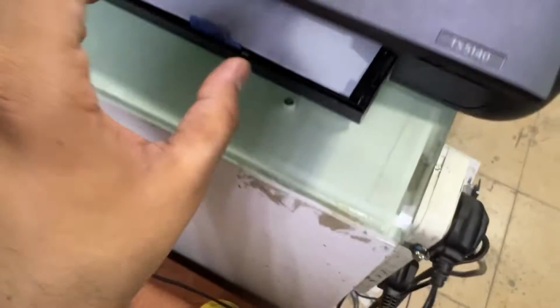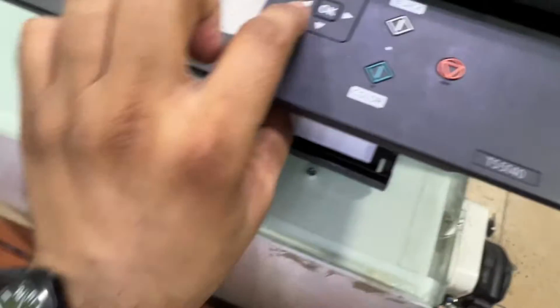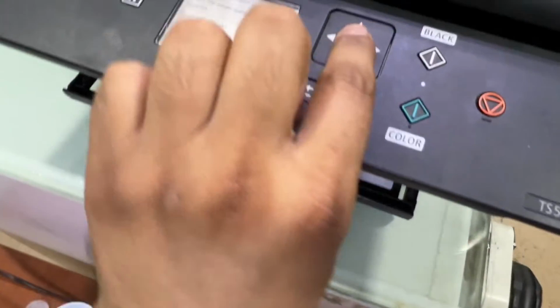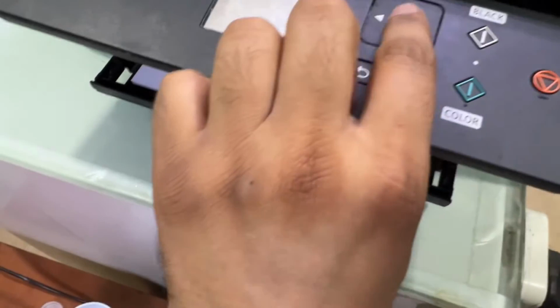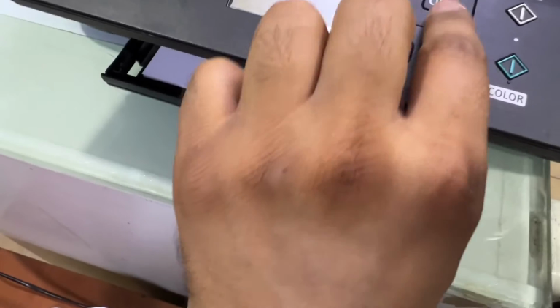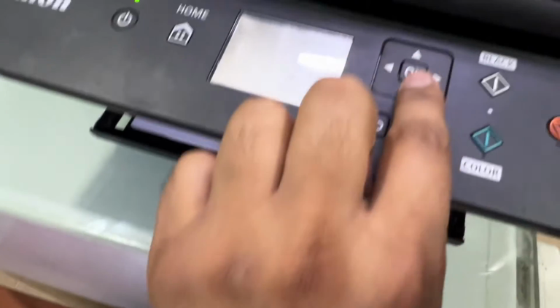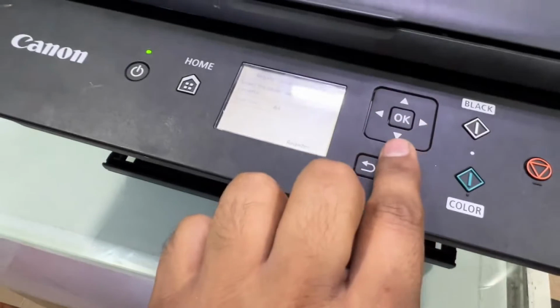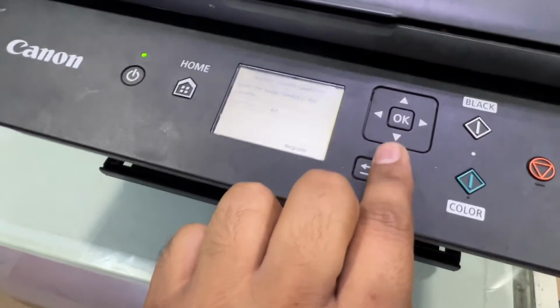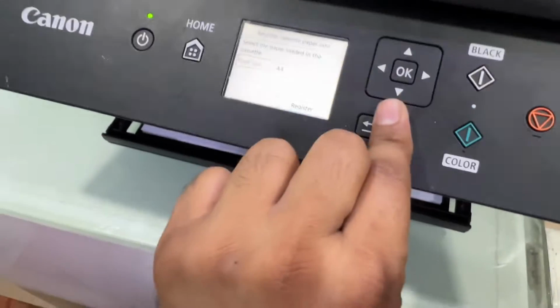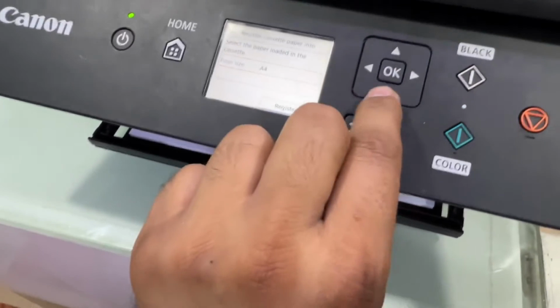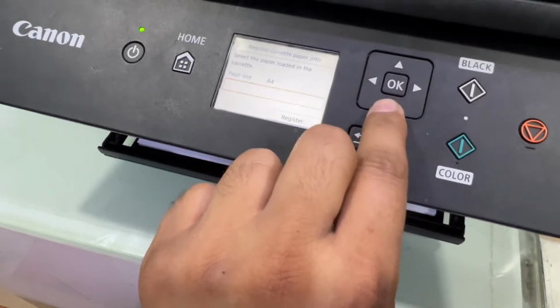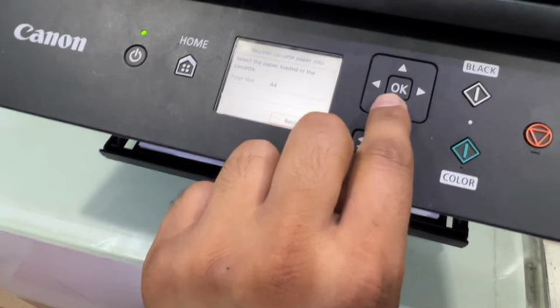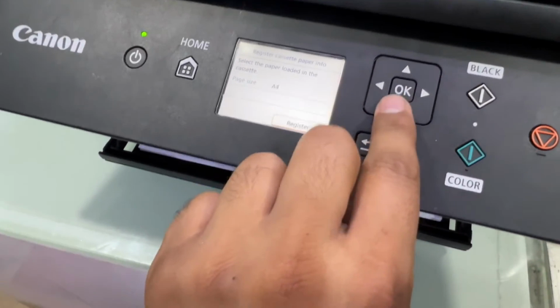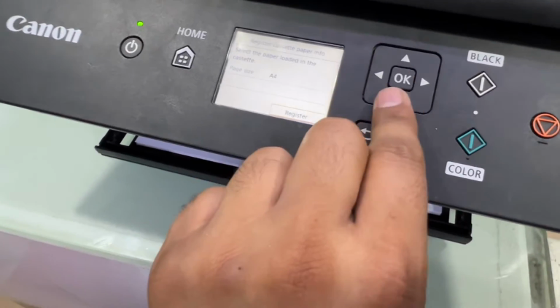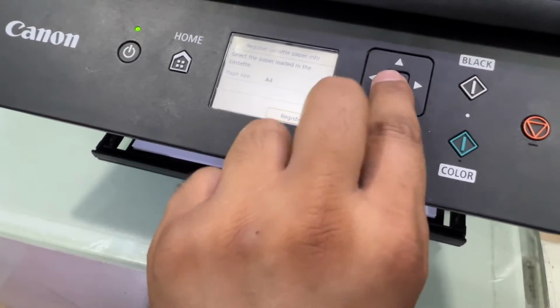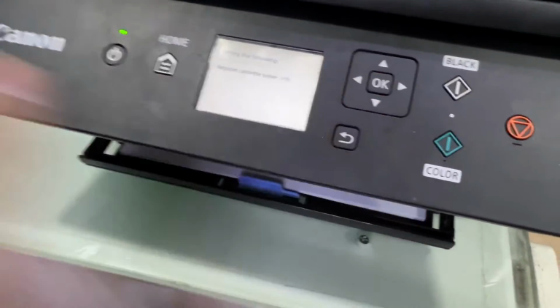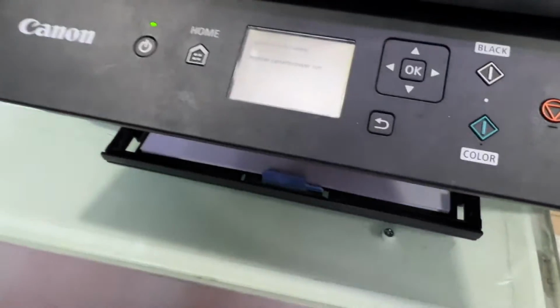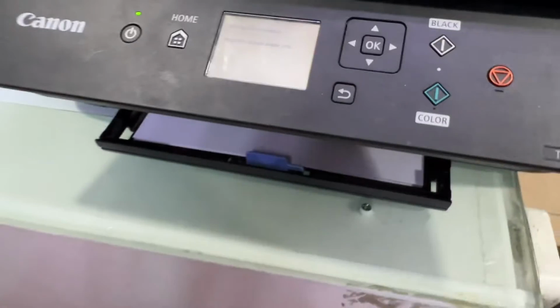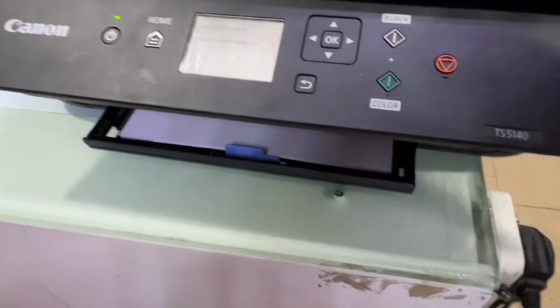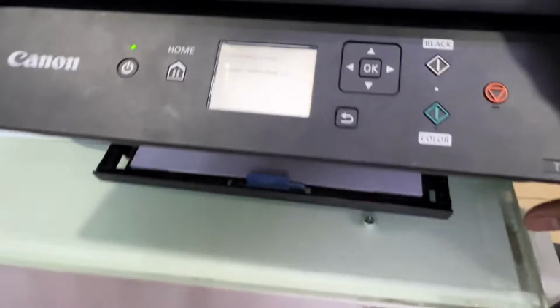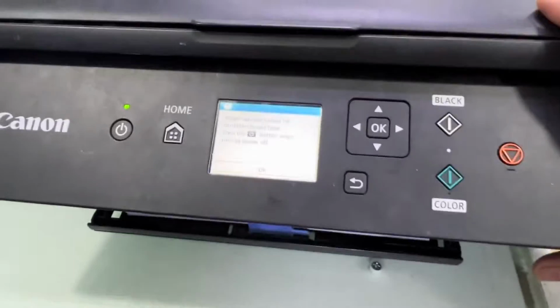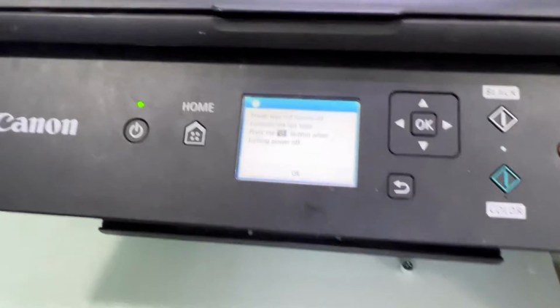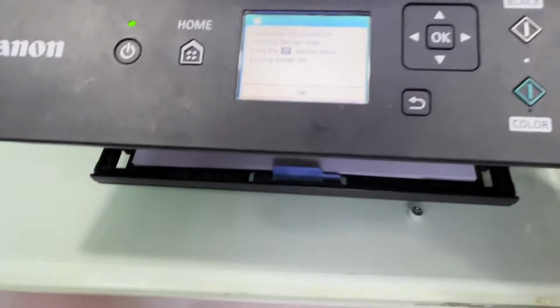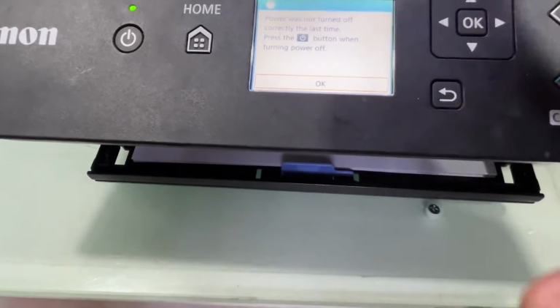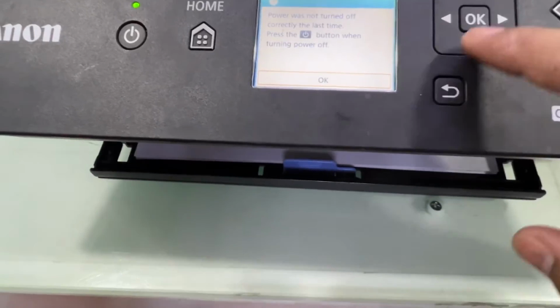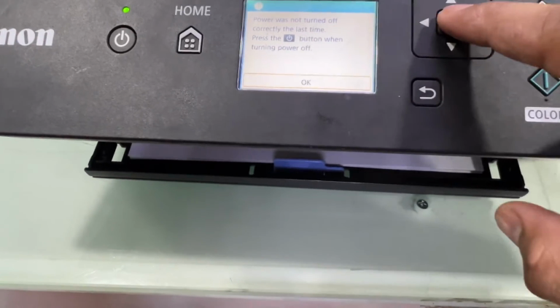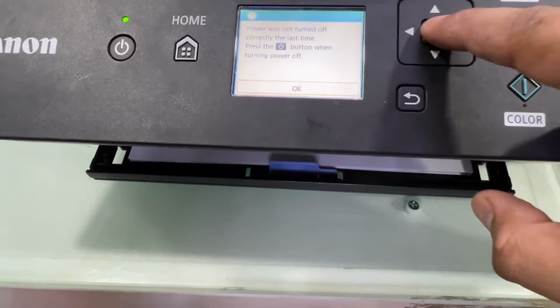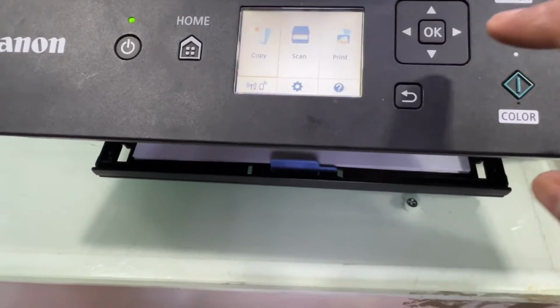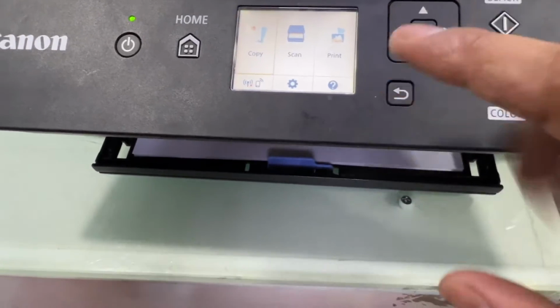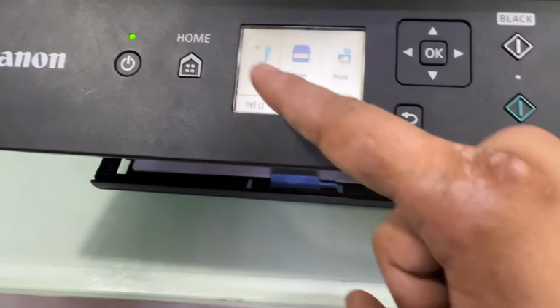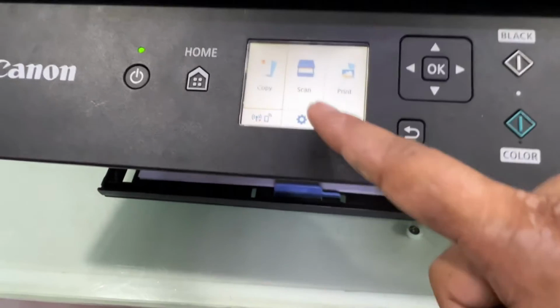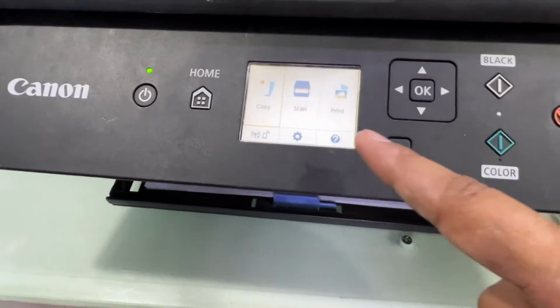We press OK here. The printer is now initializing and showing power. It was not discovered before, but now there is no more paper jam error.